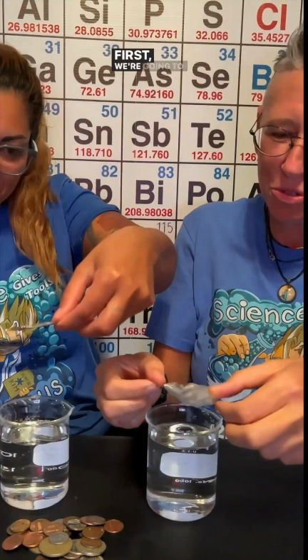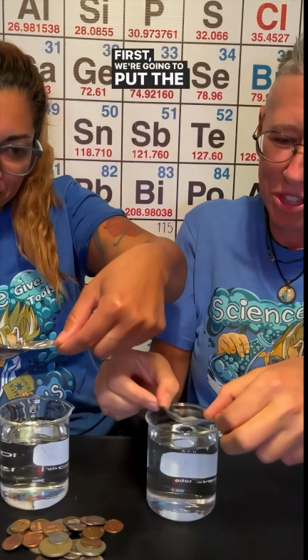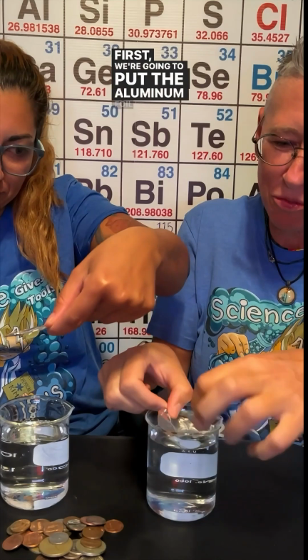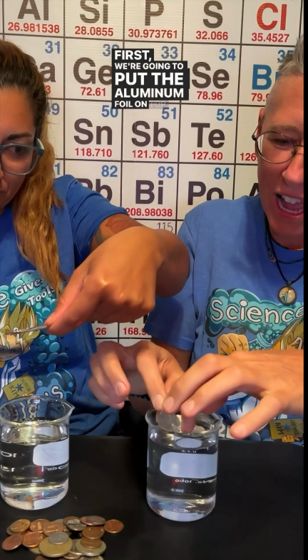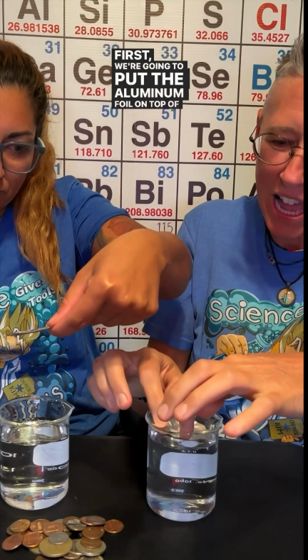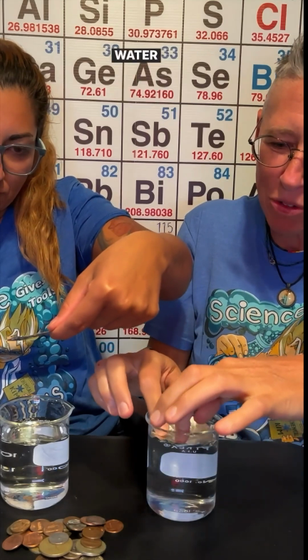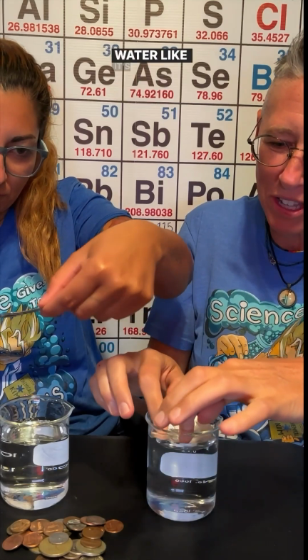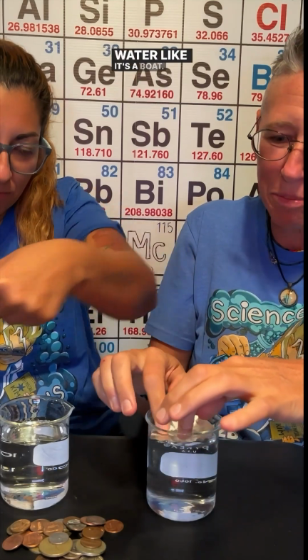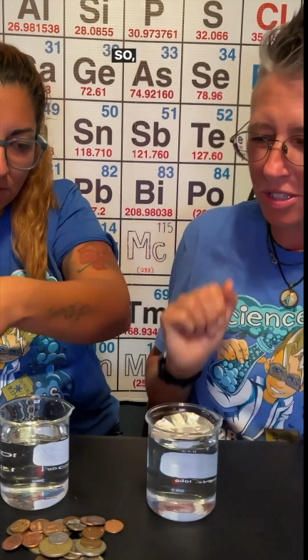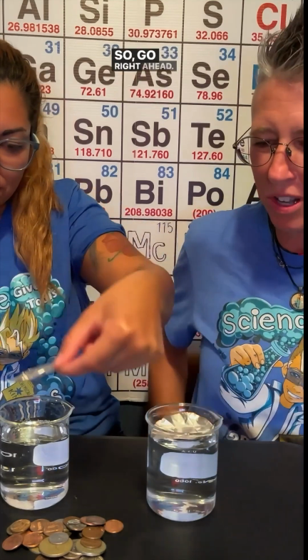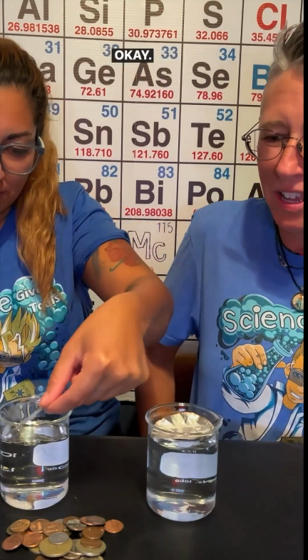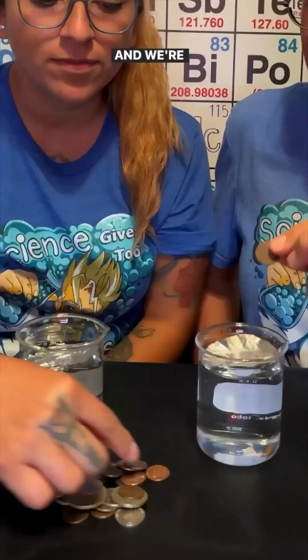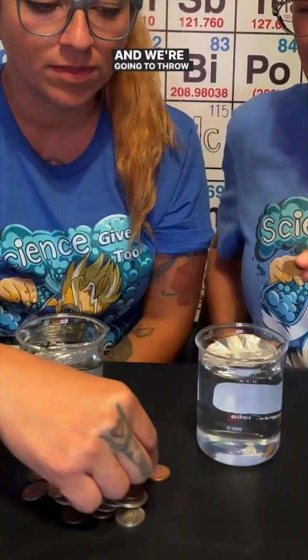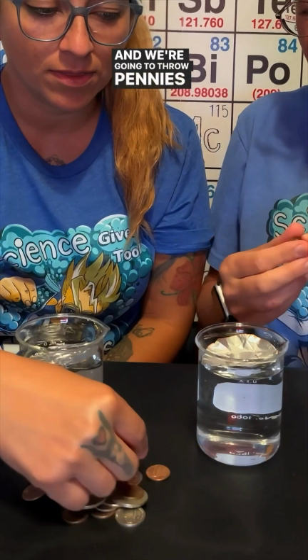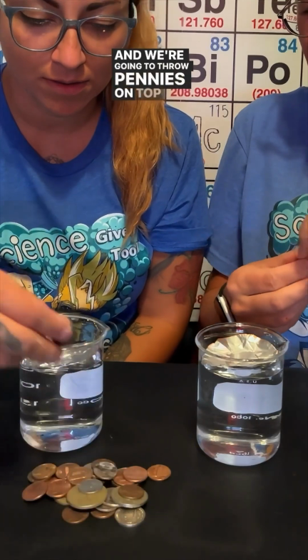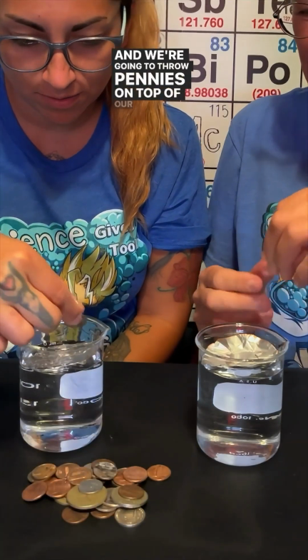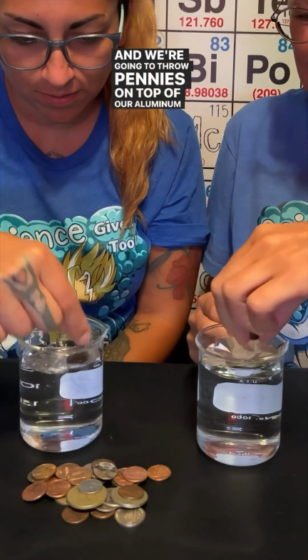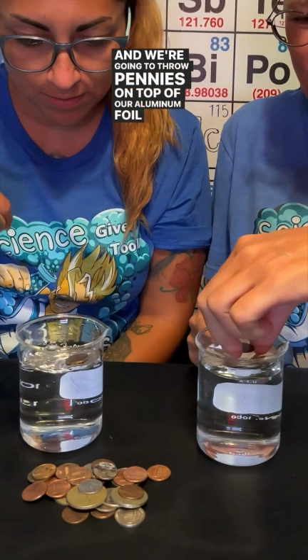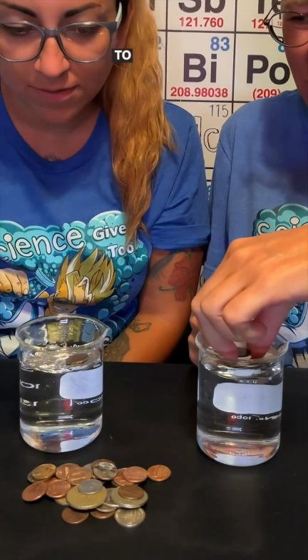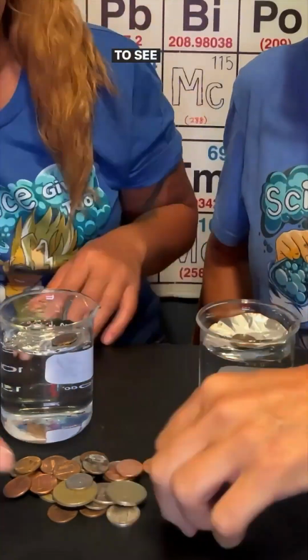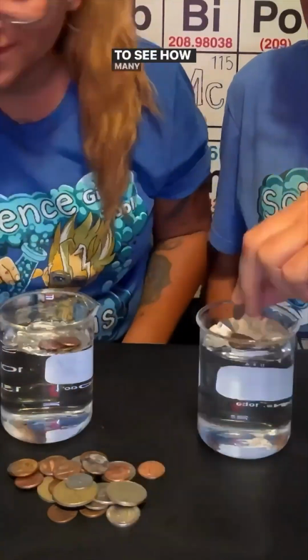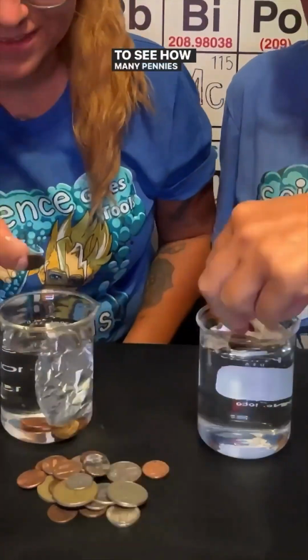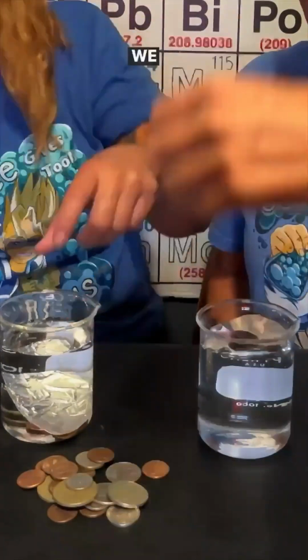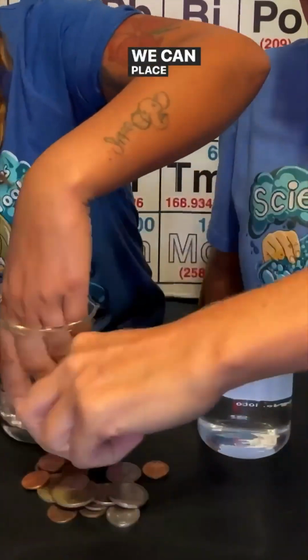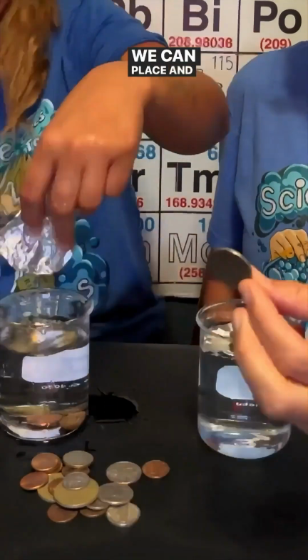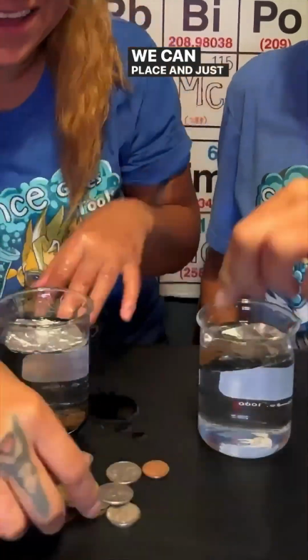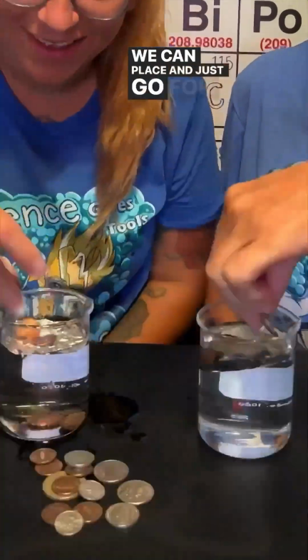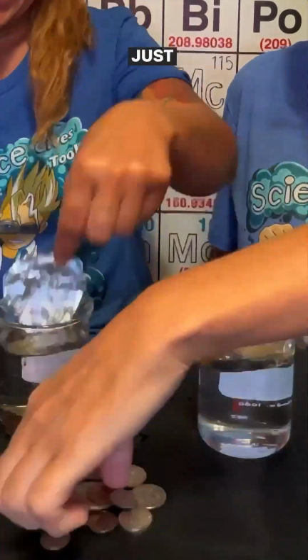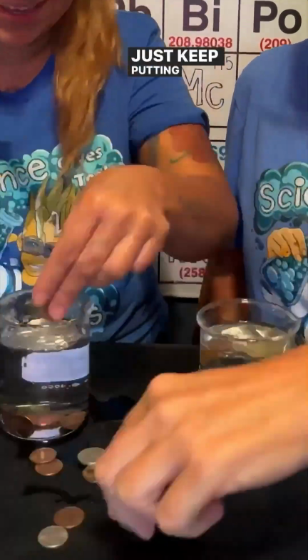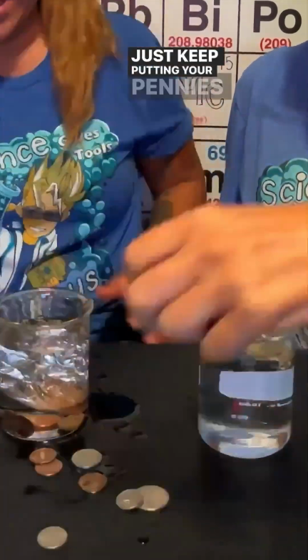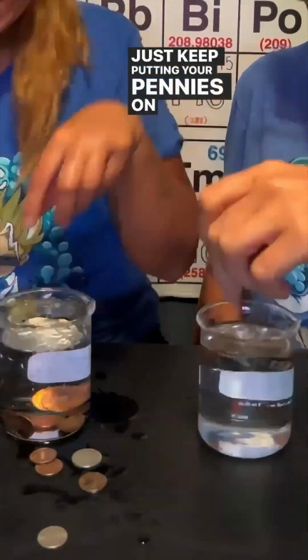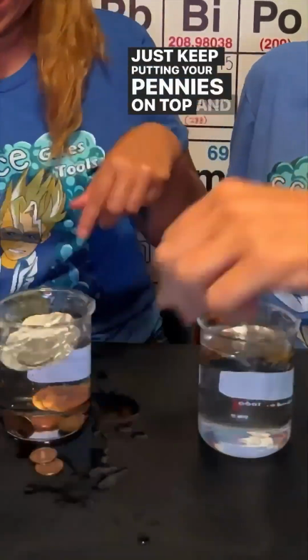First we're going to put the aluminum foil on top of the water like it's a boat. So go right ahead. And we're going to throw pennies on top of our aluminum foil to see how many pennies we can place — just keep putting your pennies on top.